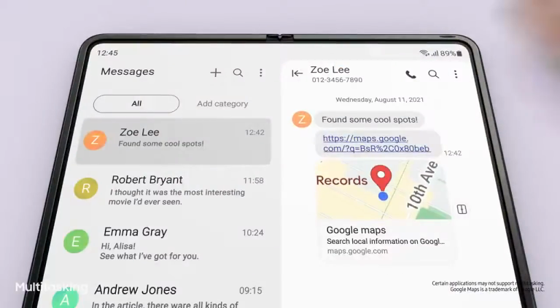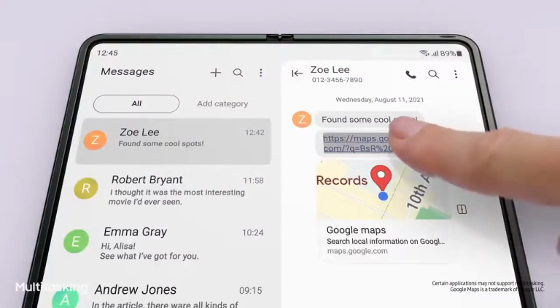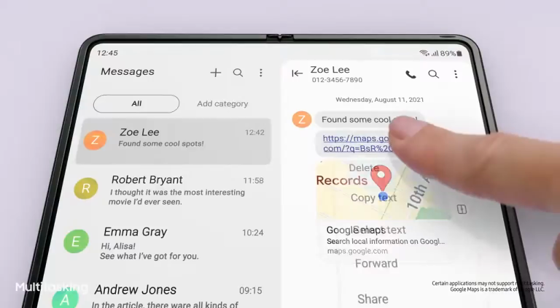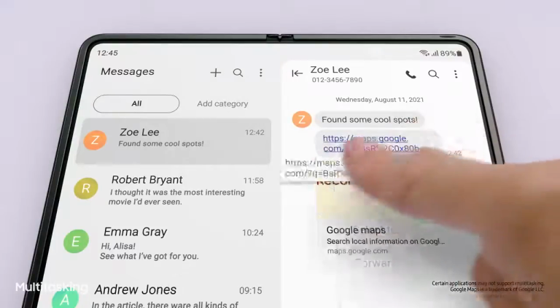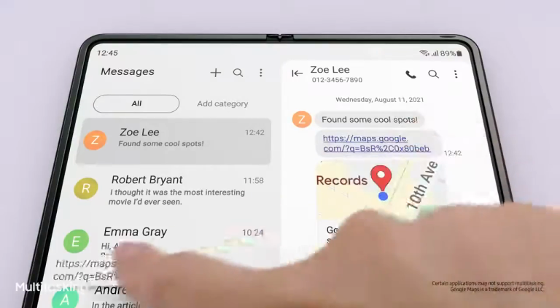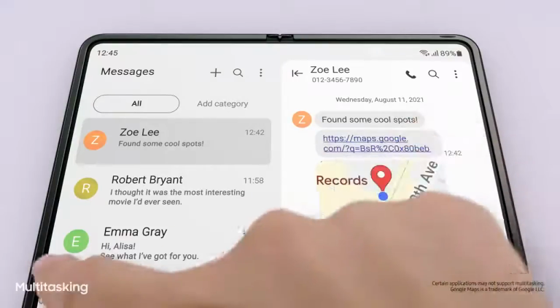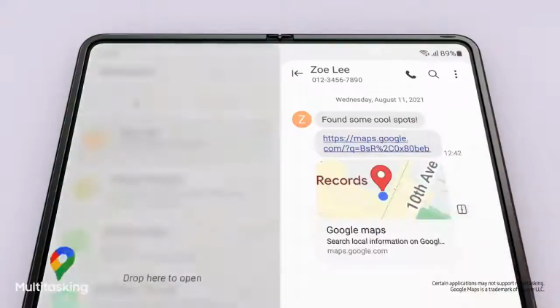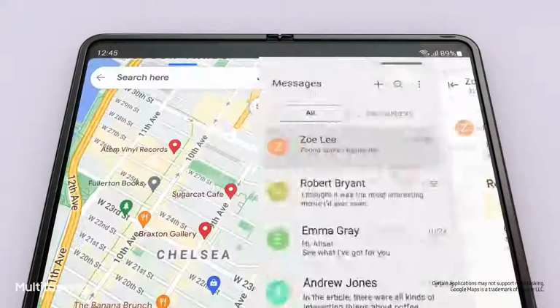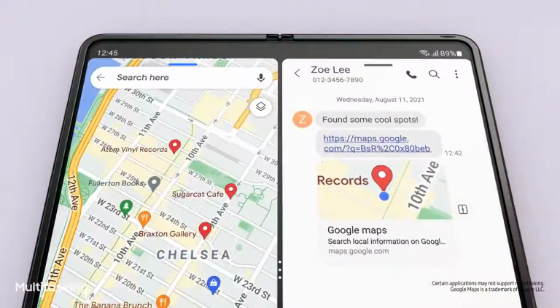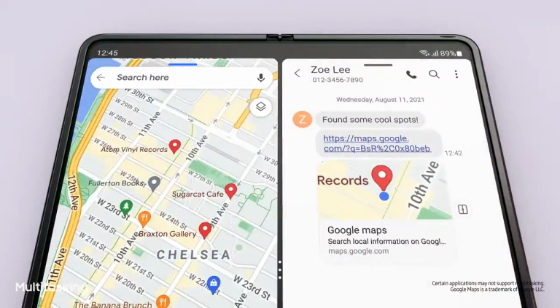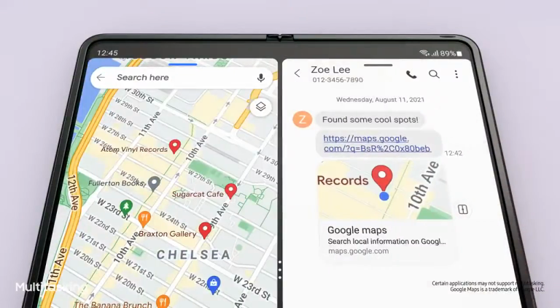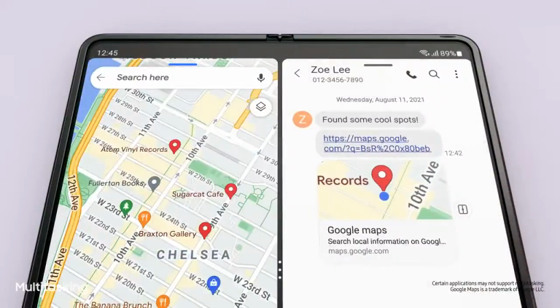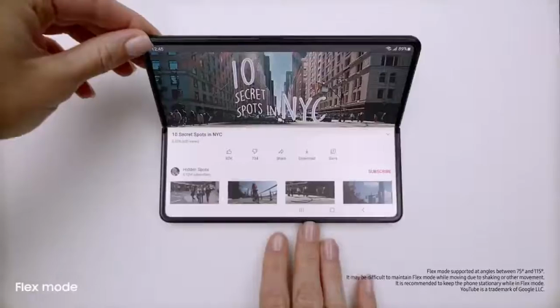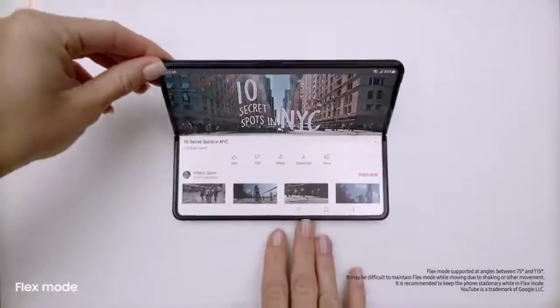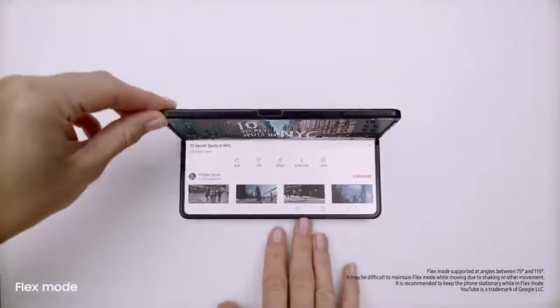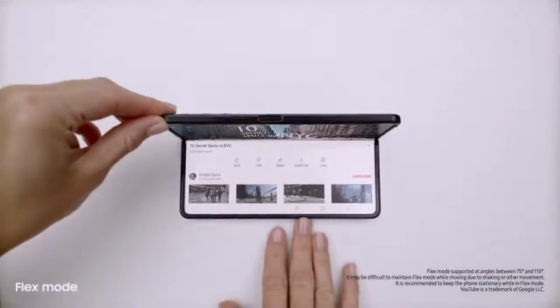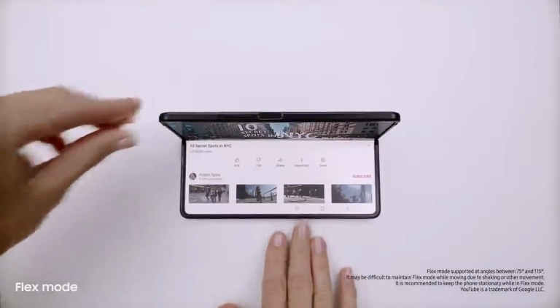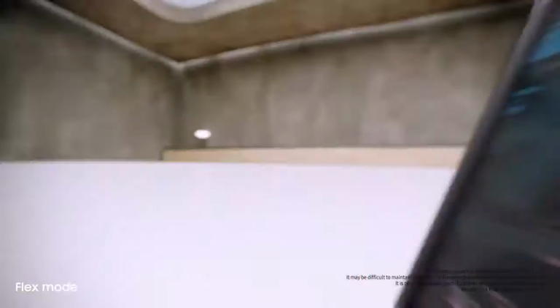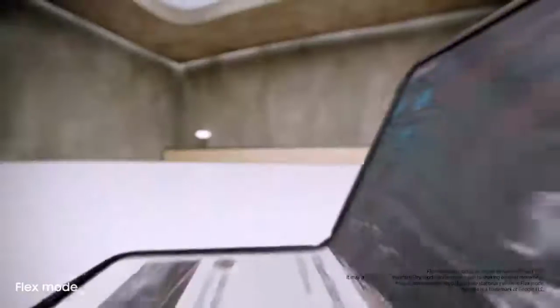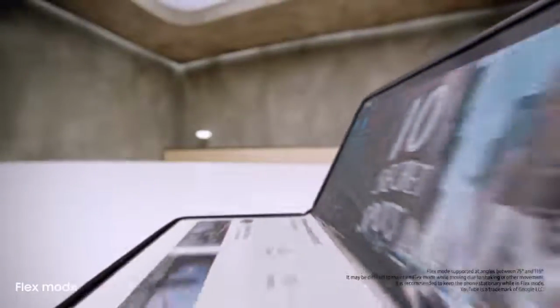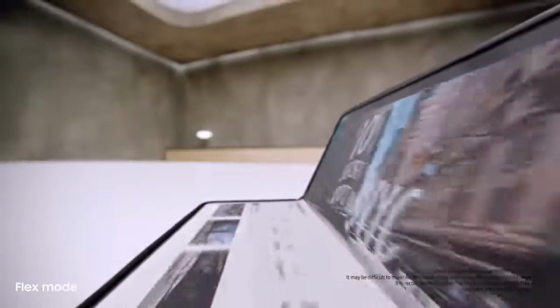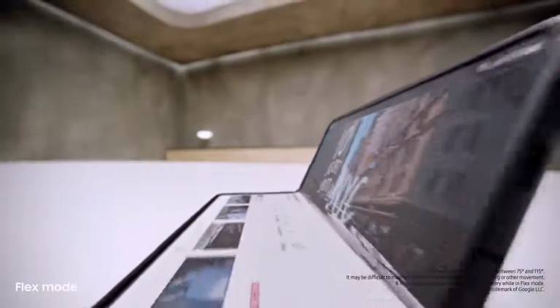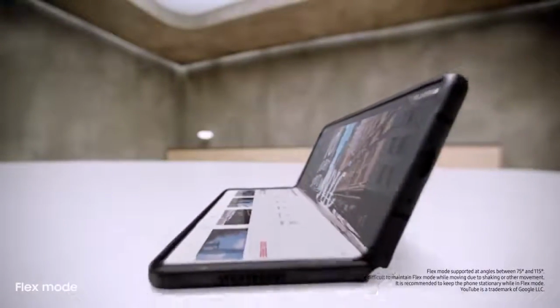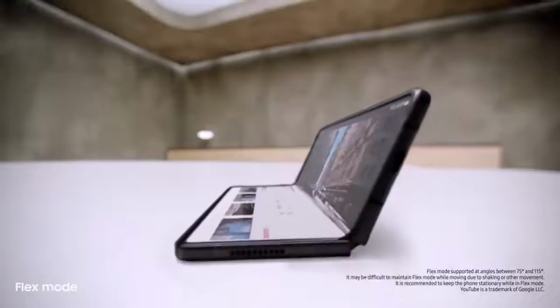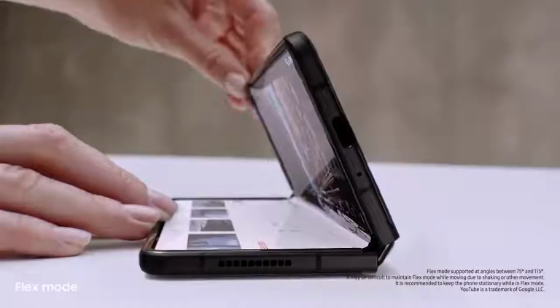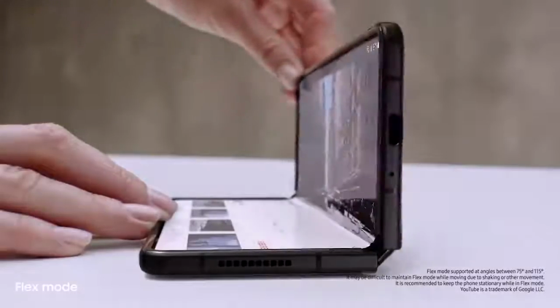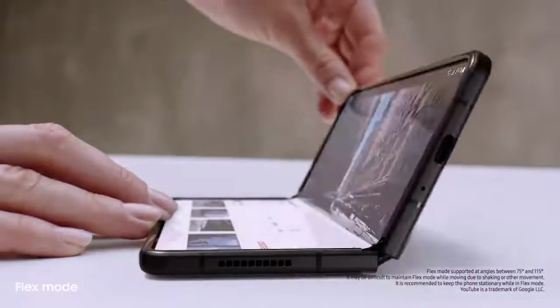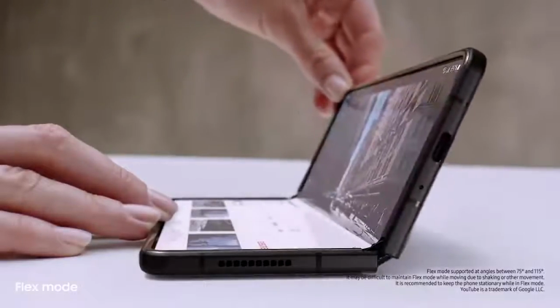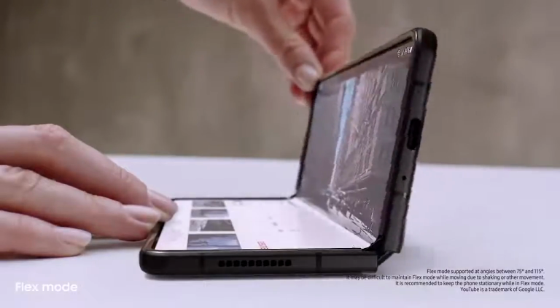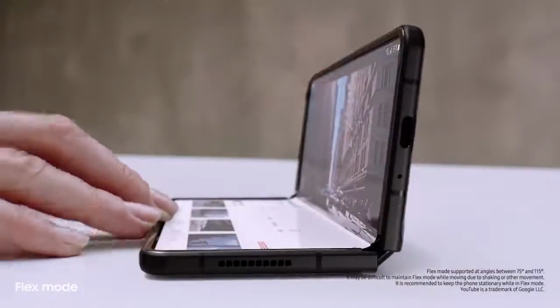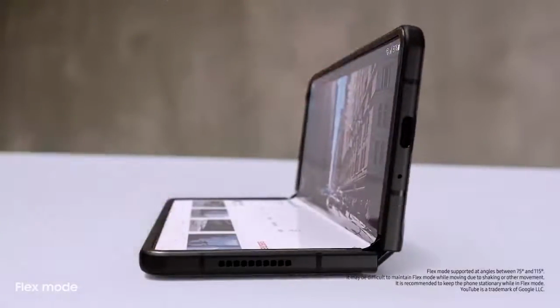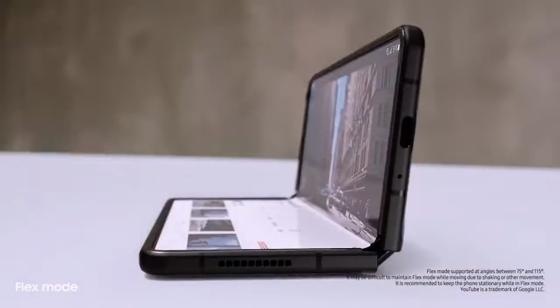Did you see the link I sent you? I'll just drag and split — and voila. Multi-window lets me view up to three apps at once. And behind the screen, a breakthrough hinge mechanism gives Fold 3 its flex mode, so it can sit on its own at any angle, from 75 to 115 degrees.